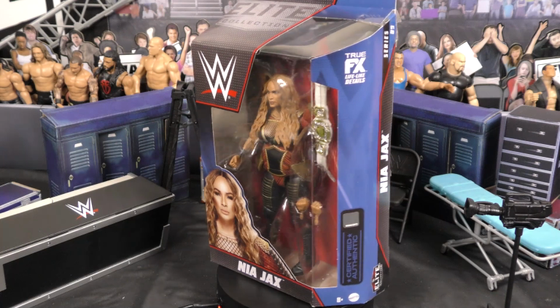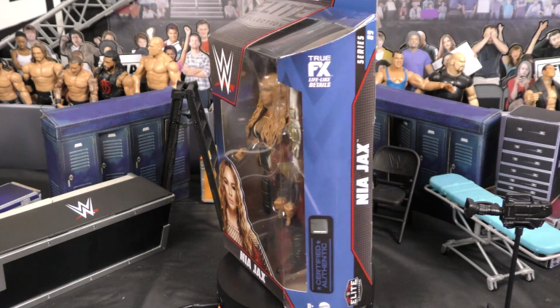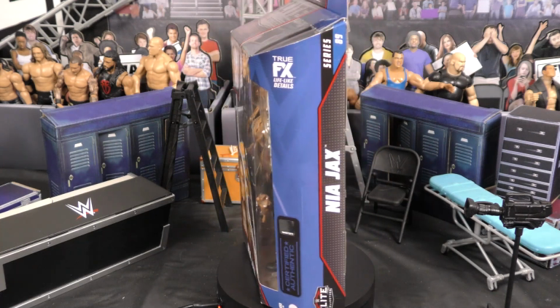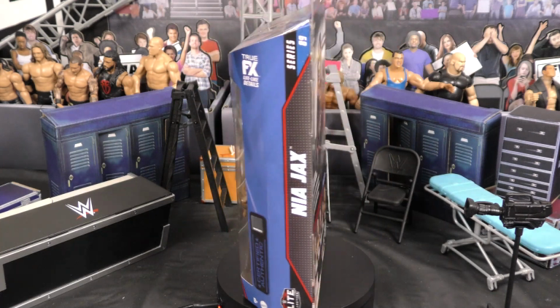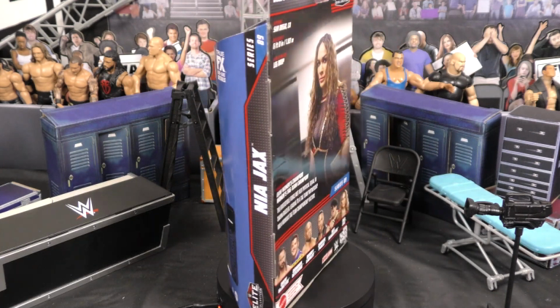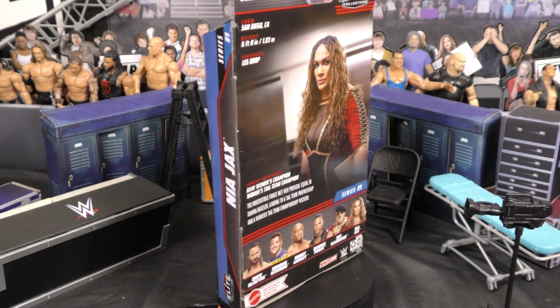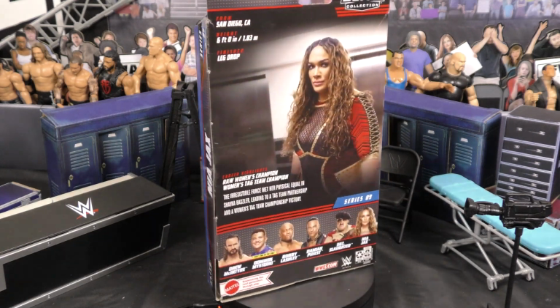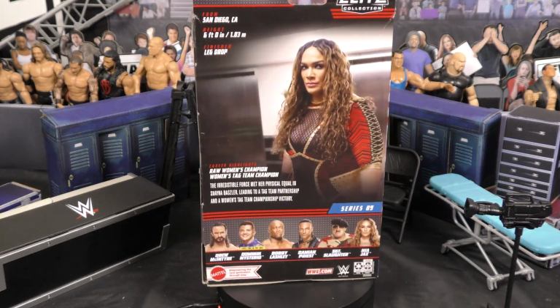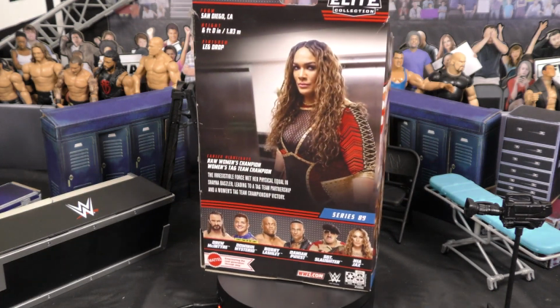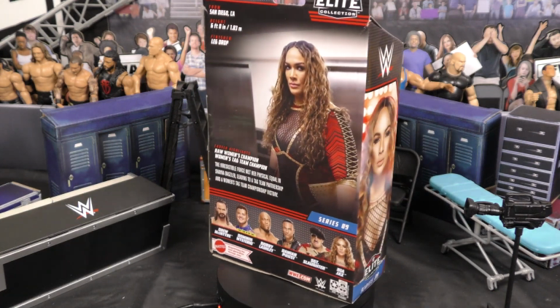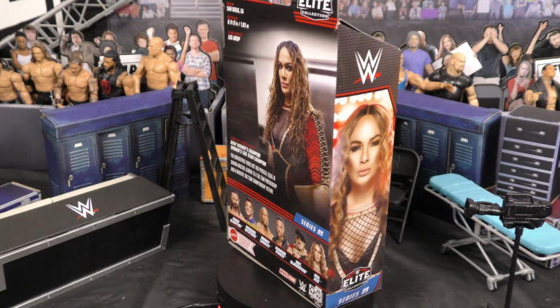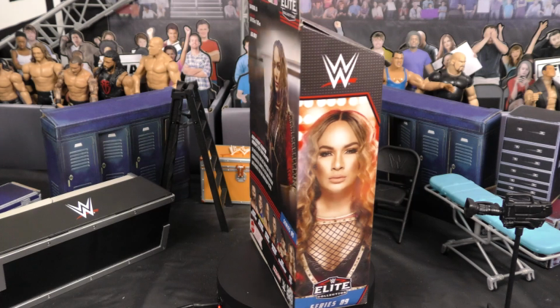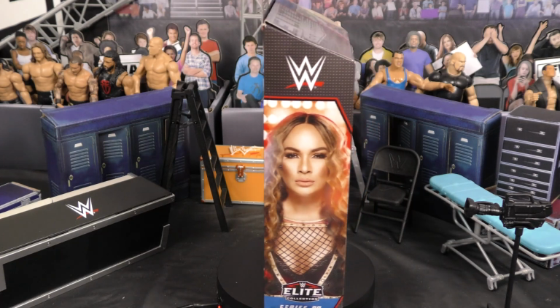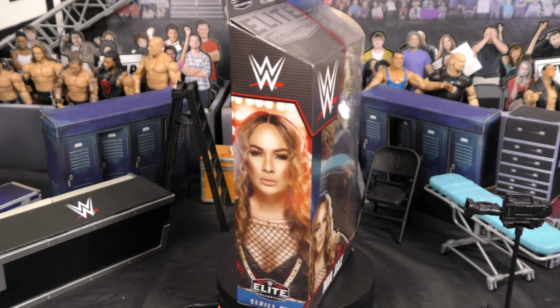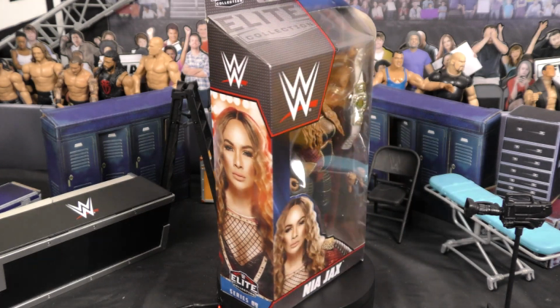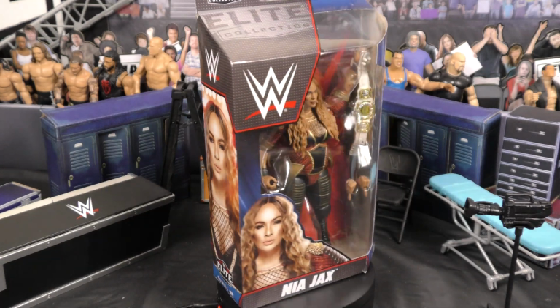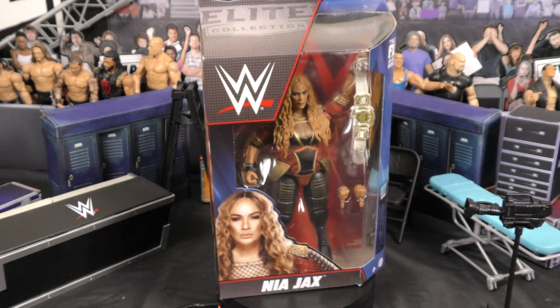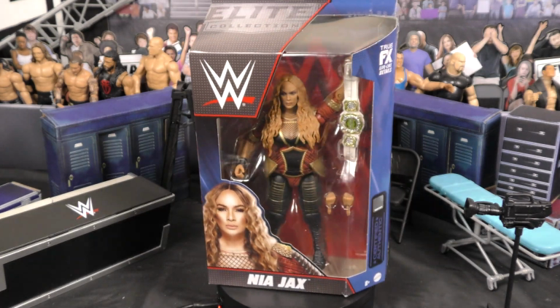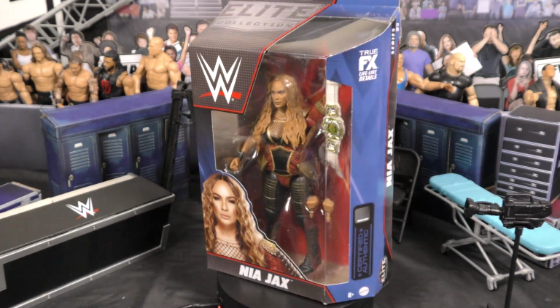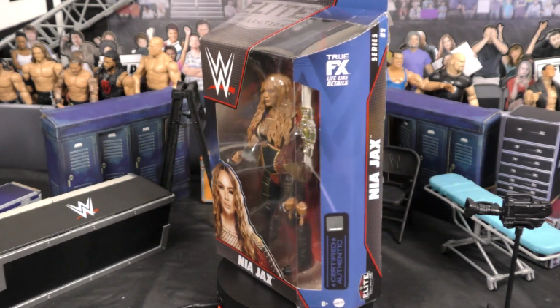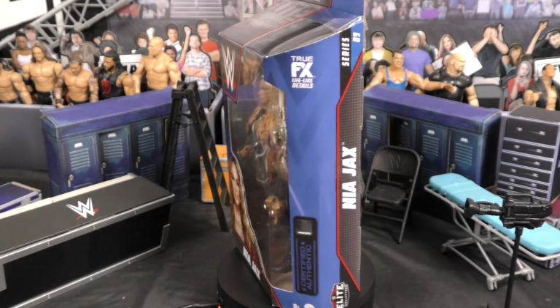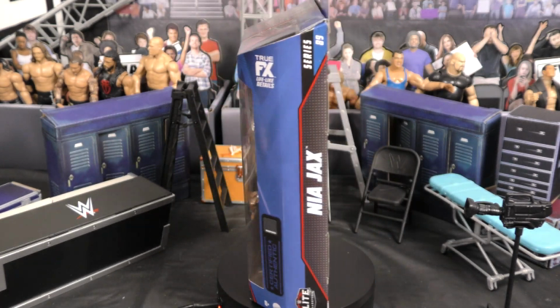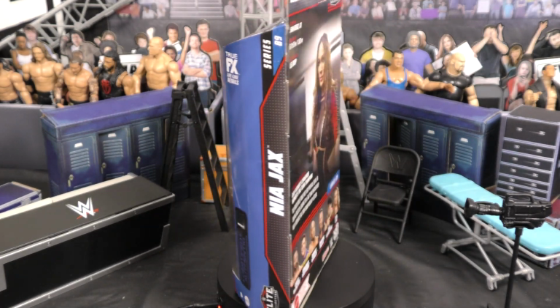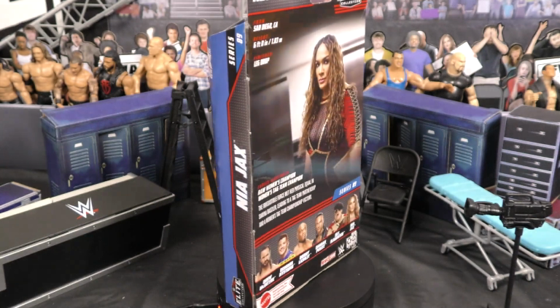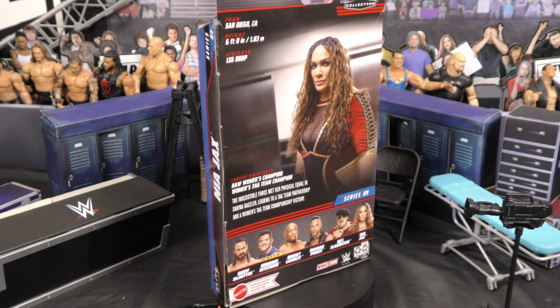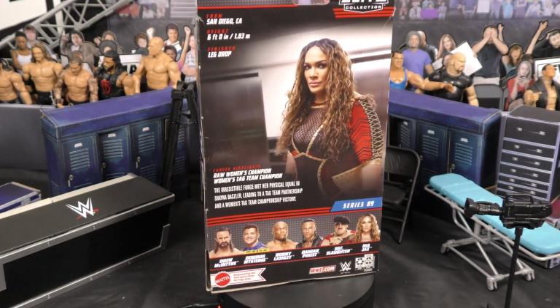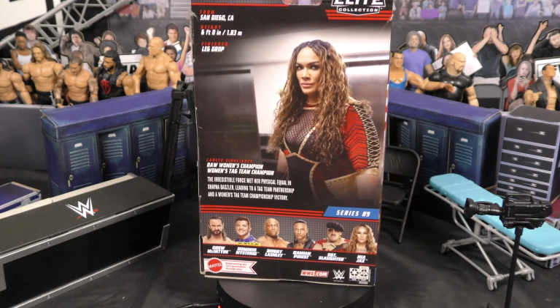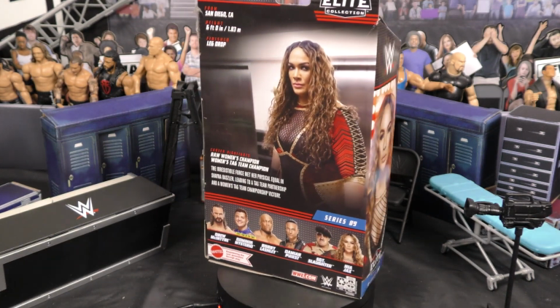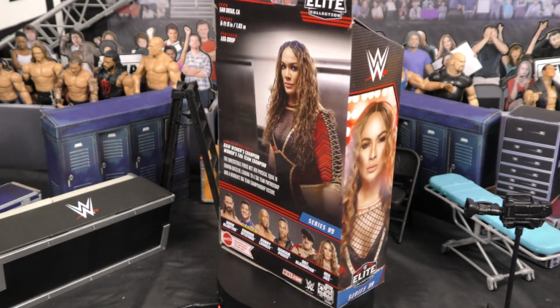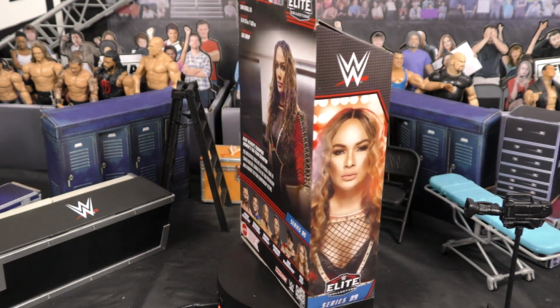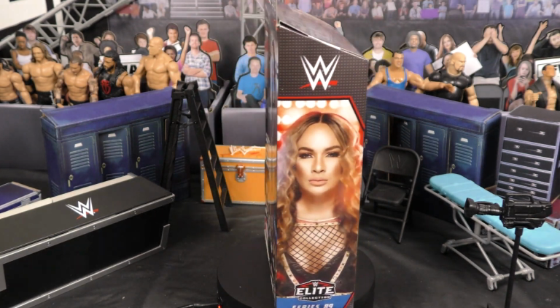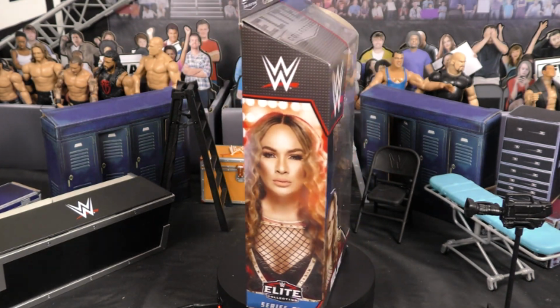What's going on guys? Manny Mack here back for another one — Ventures in Toyland, FigureWrestlingAlliance.com. We have an awesome one here for you: Series 89, Nia Jax. She comes with an extra set of hands and the Women's Tag Team Championship. Make sure you like and subscribe, guys, and let's dive into this one.